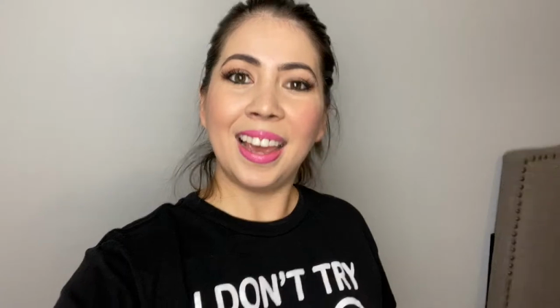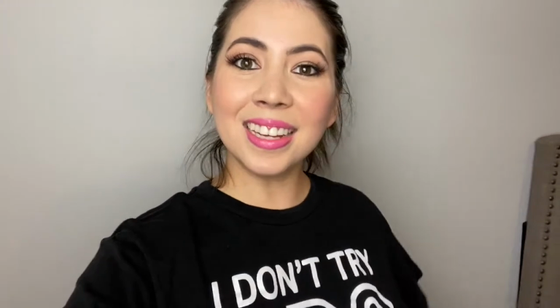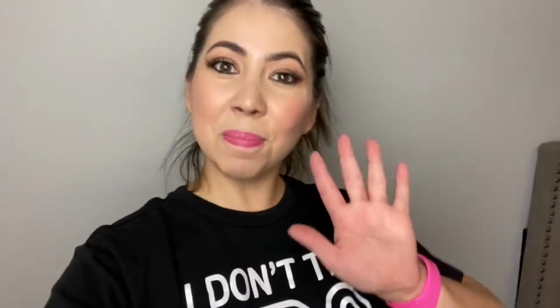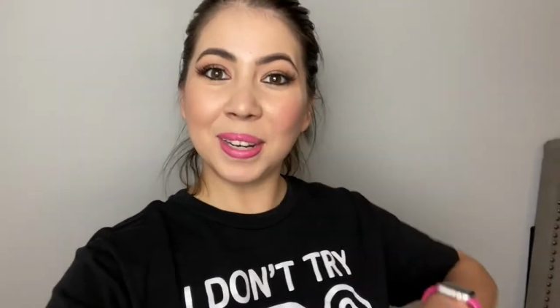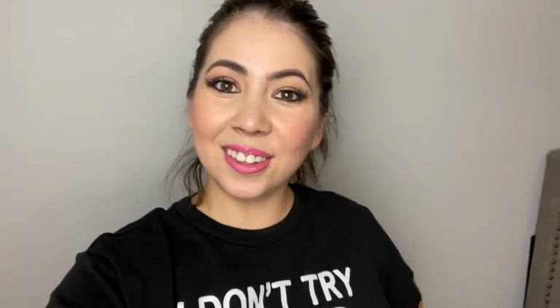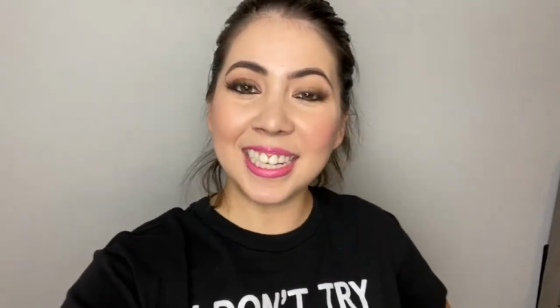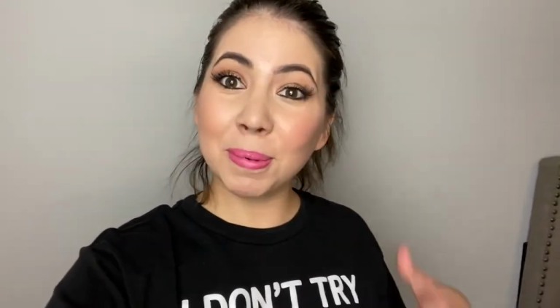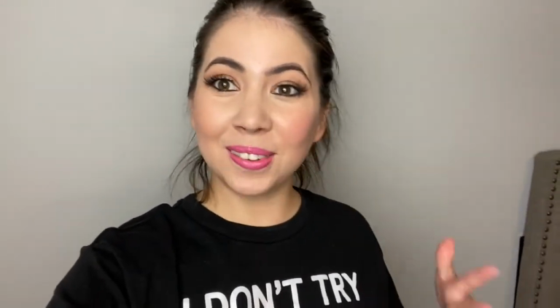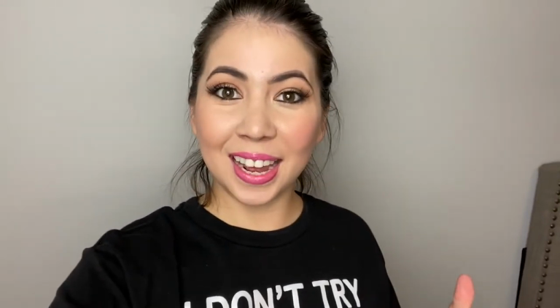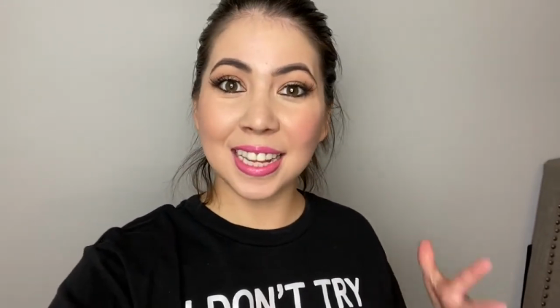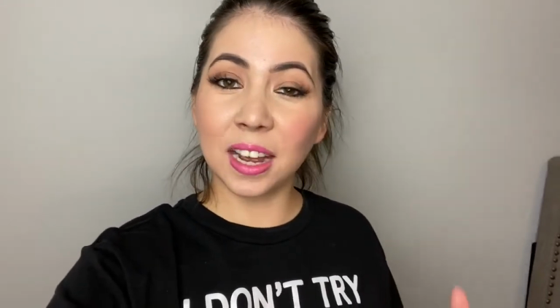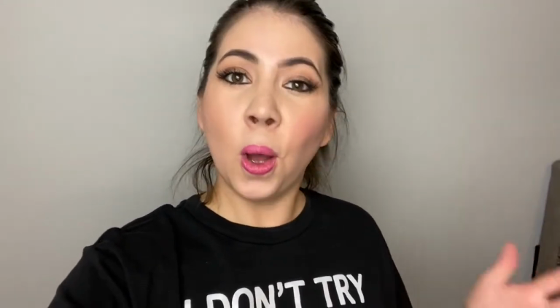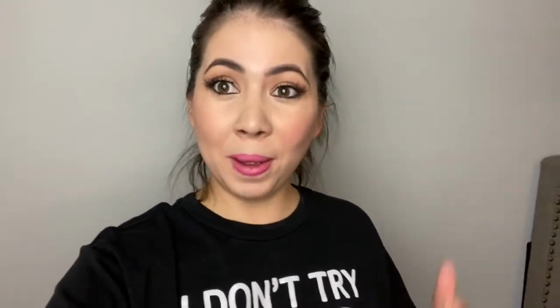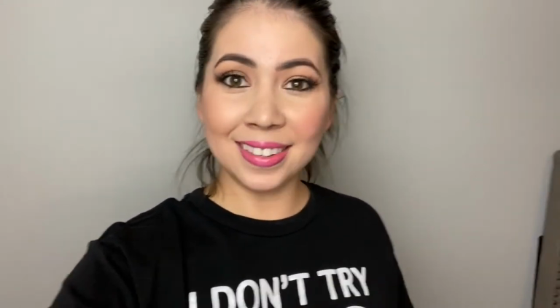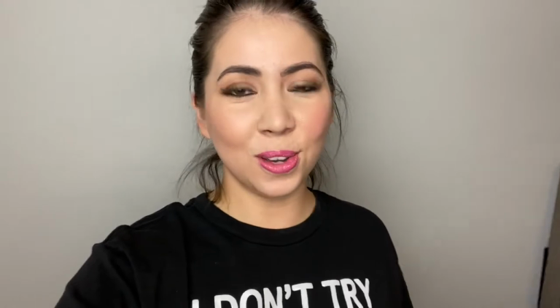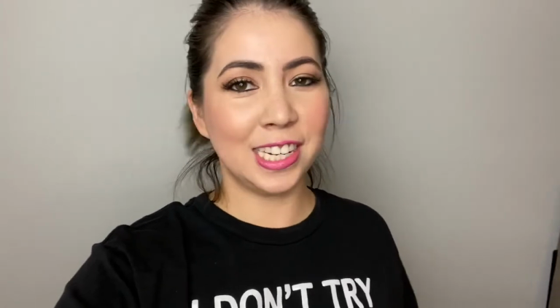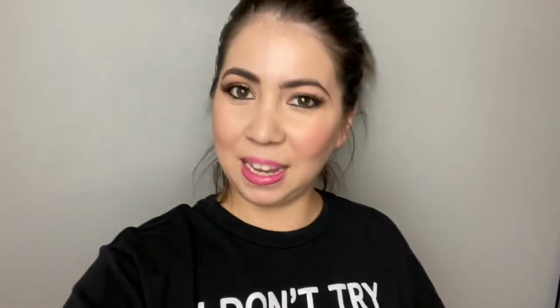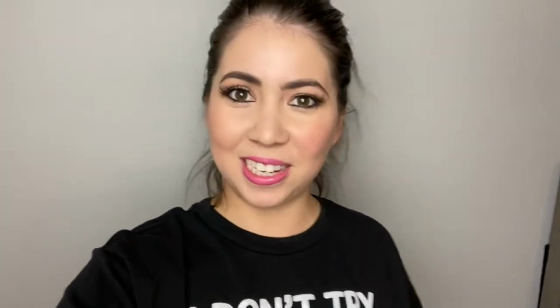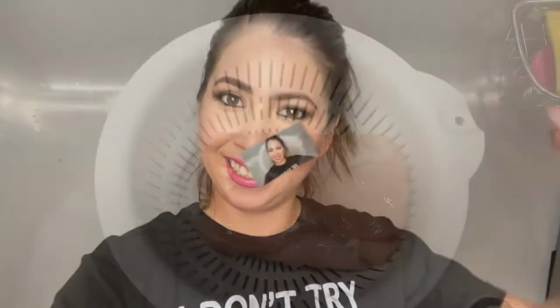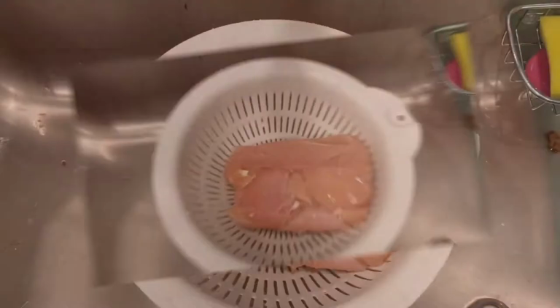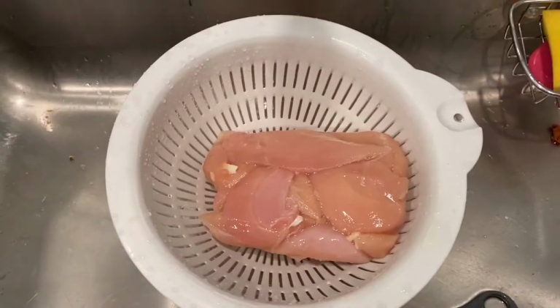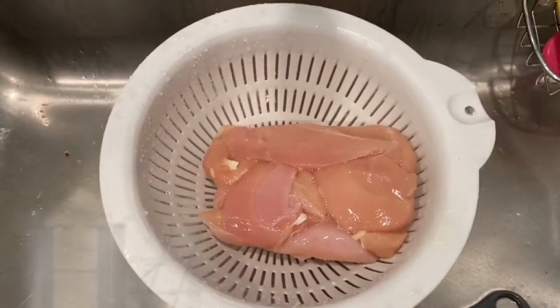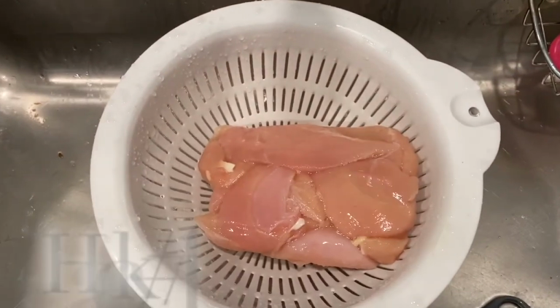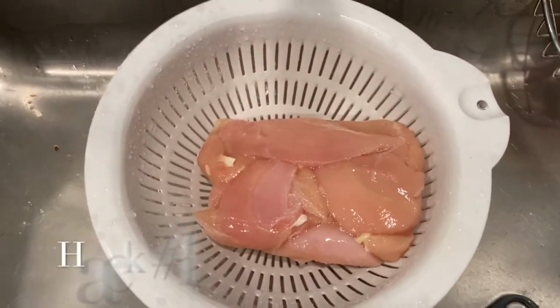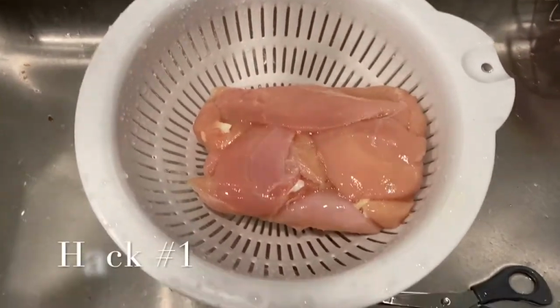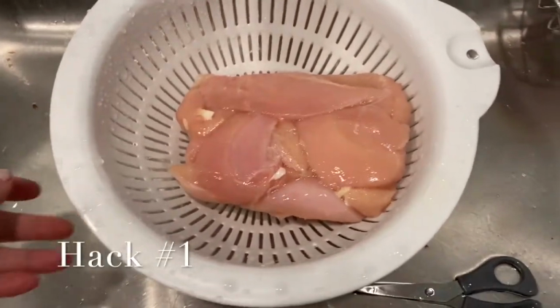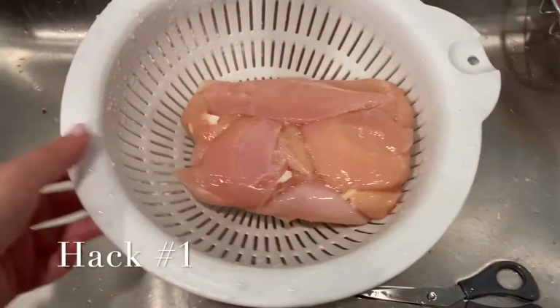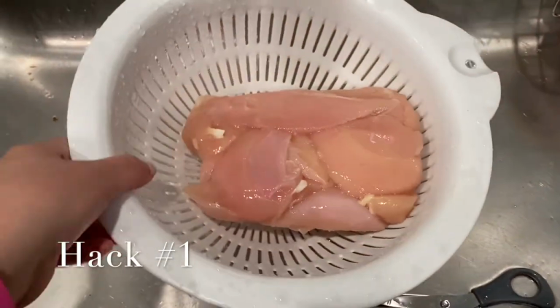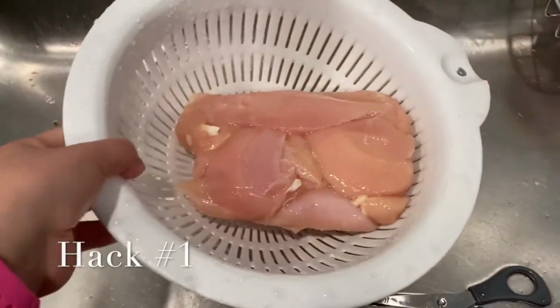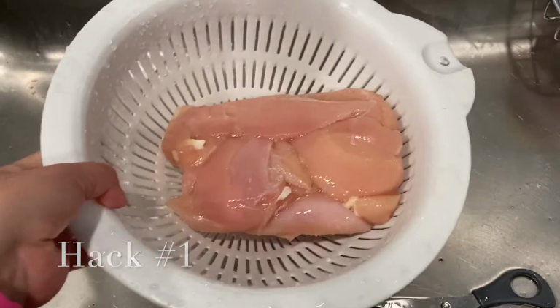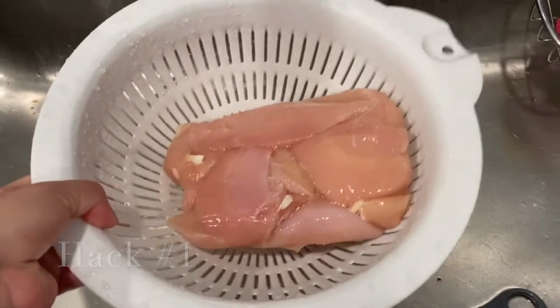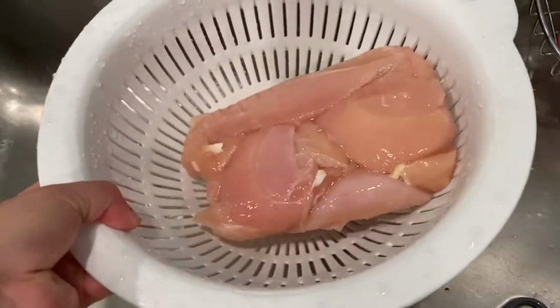Hey guys, welcome back to my channel! Today I'm going to be sharing some home hacks, so if you're interested keep on watching. Here is hack number one: you want to place your chicken in one of these little rack things.